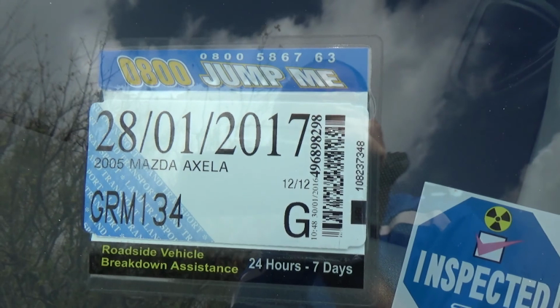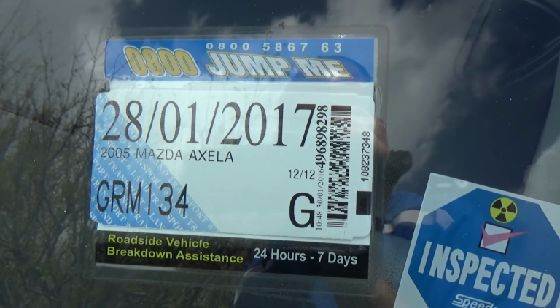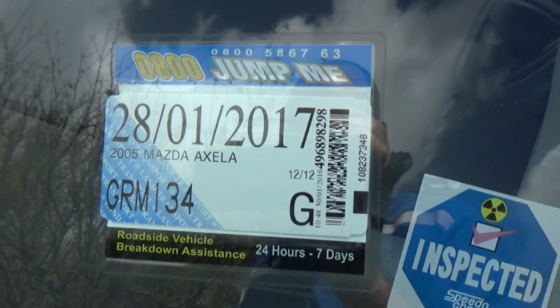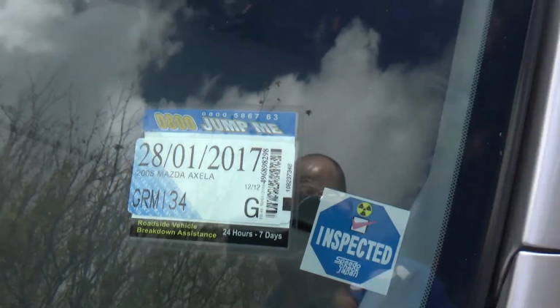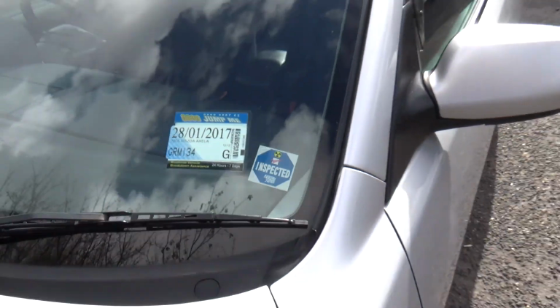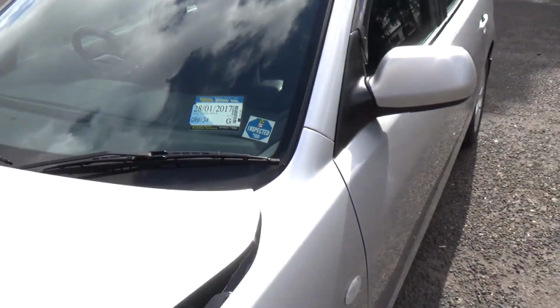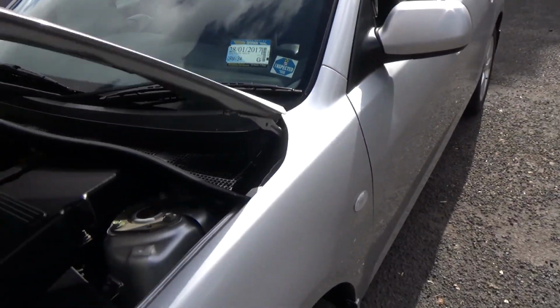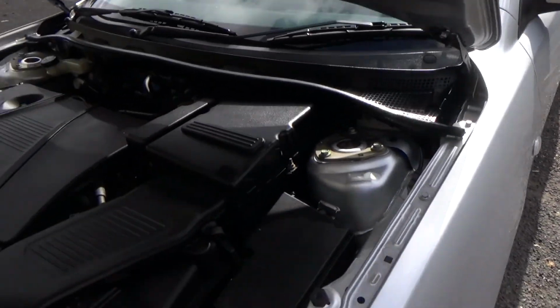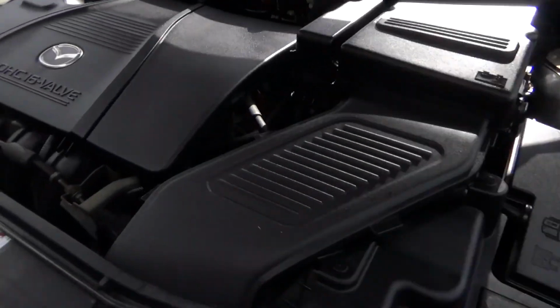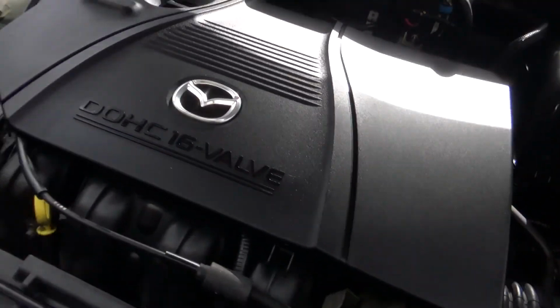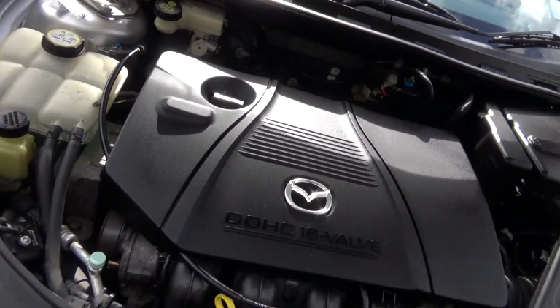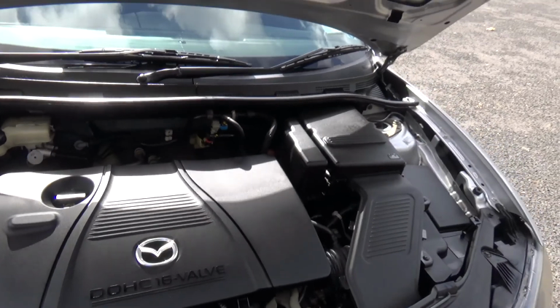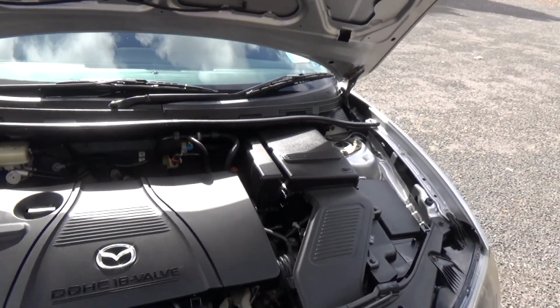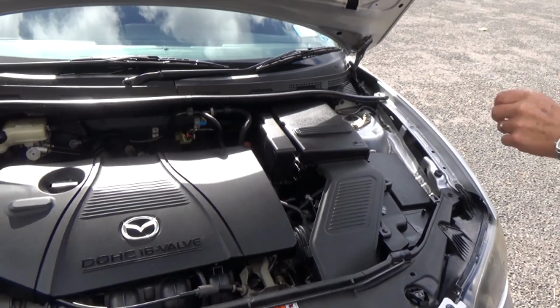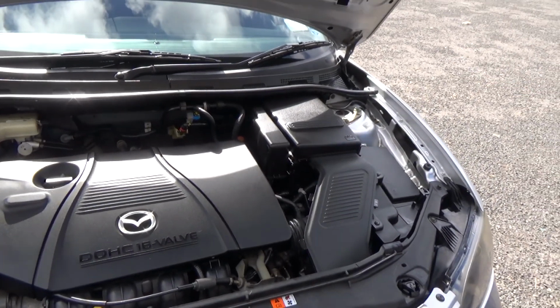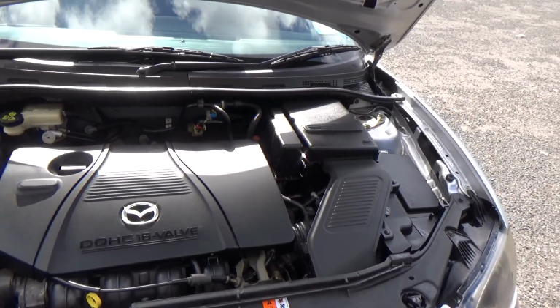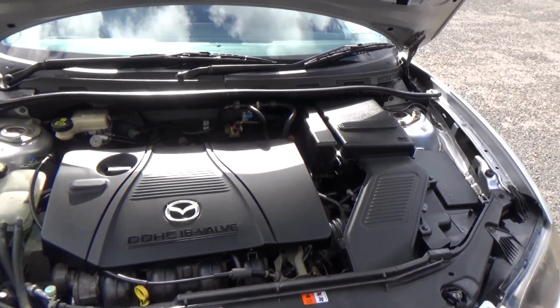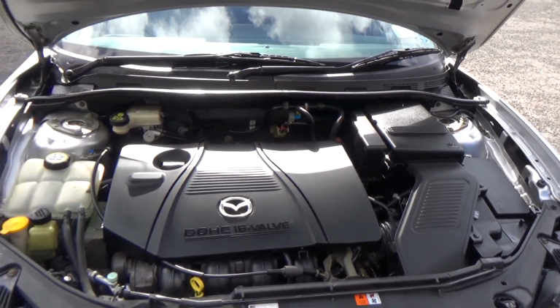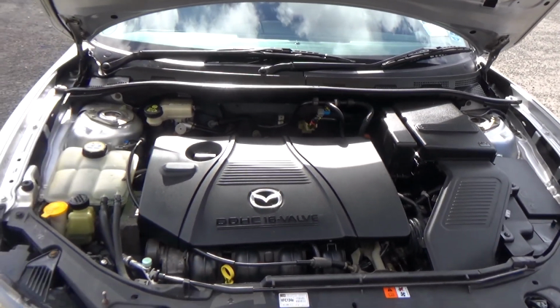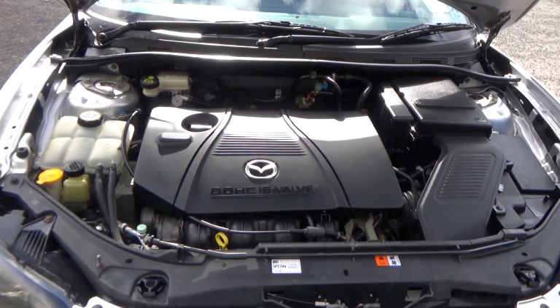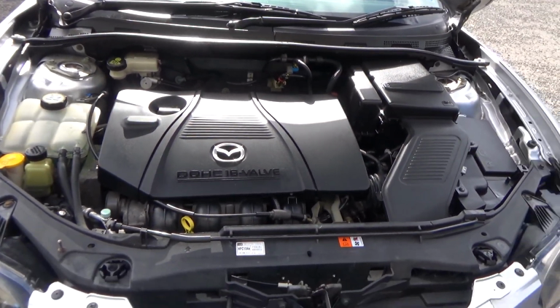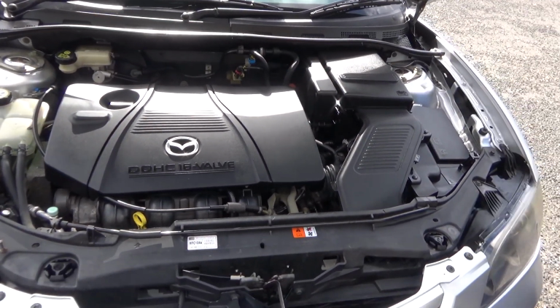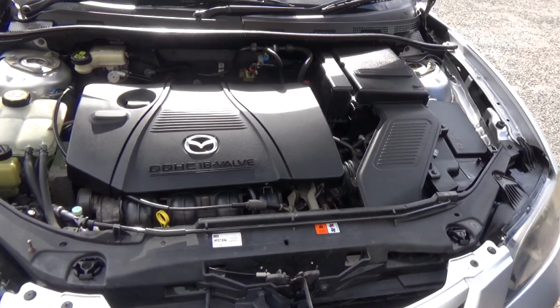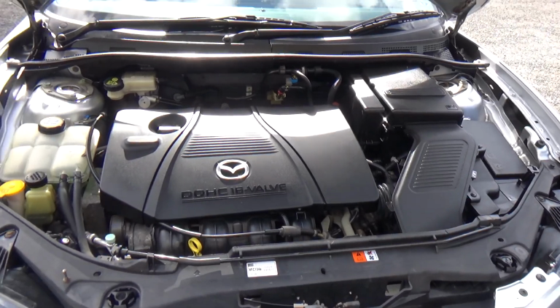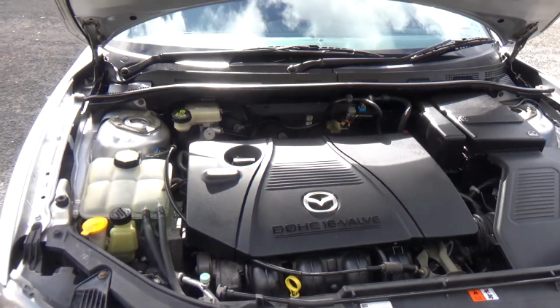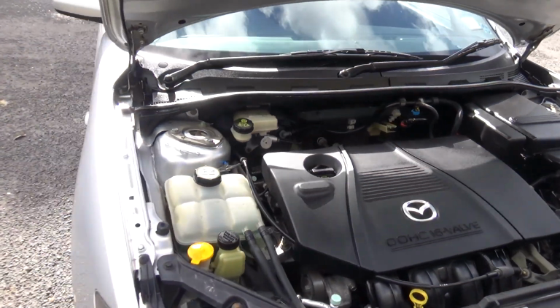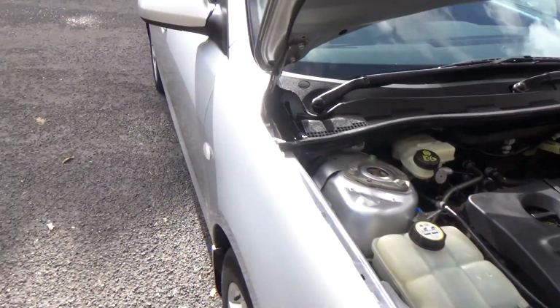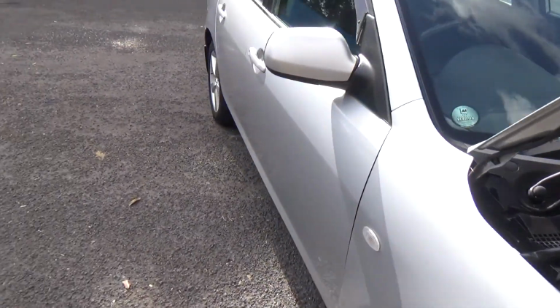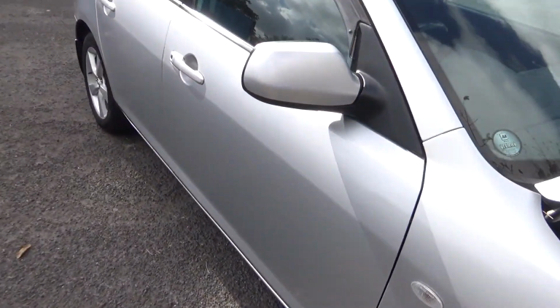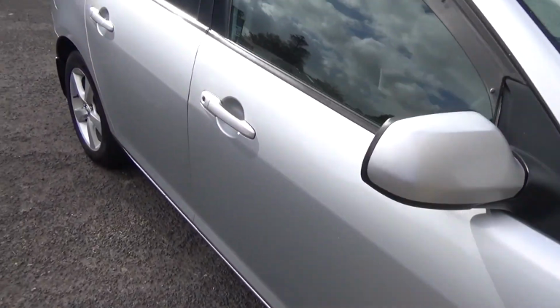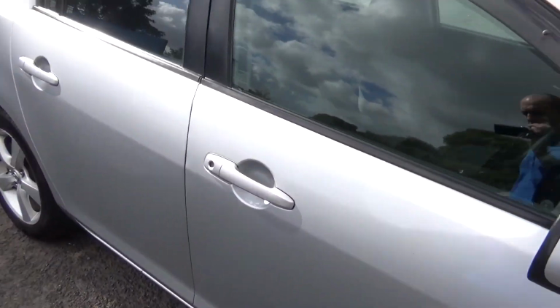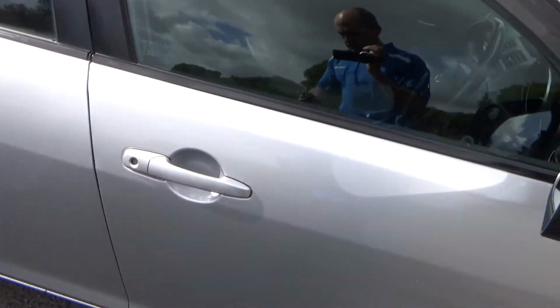It's registered through to the first month of 2017. So in here, this model has the 2 litre engine — so heaps of zoom zoom pep. And they're chain driven too, so no cam belts to worry about.